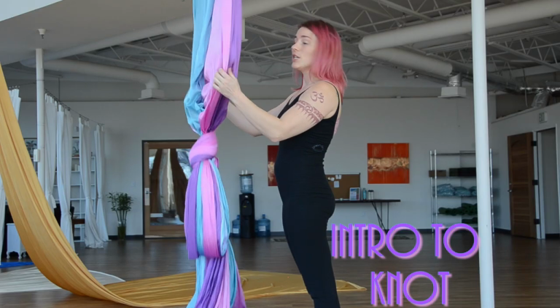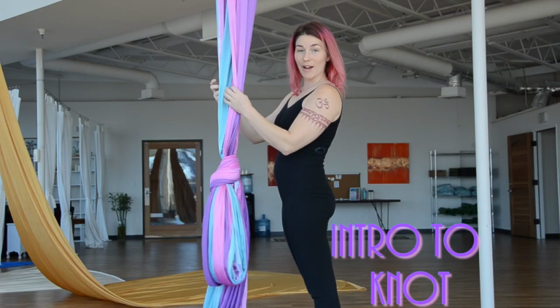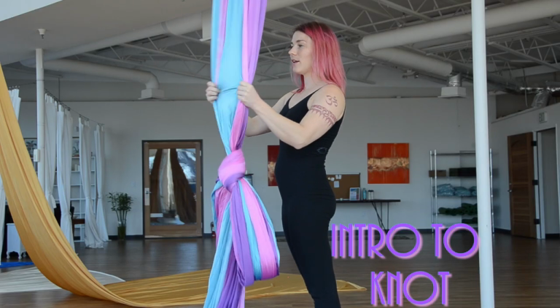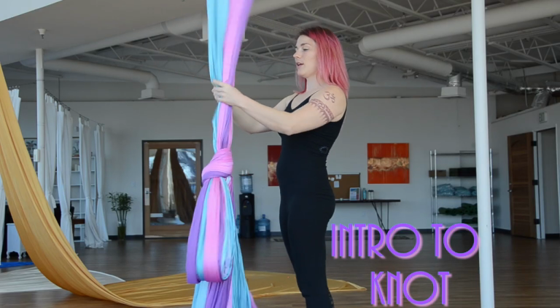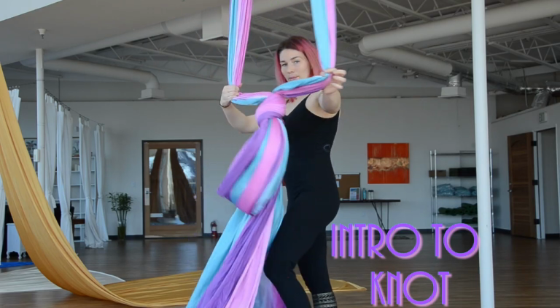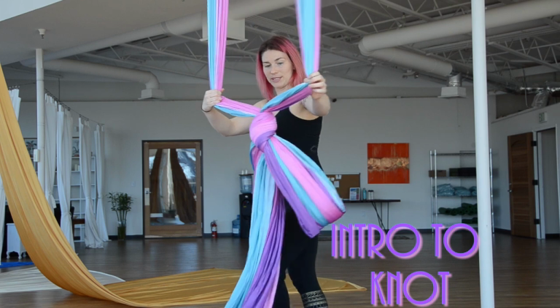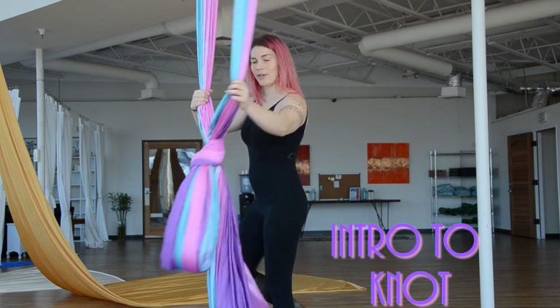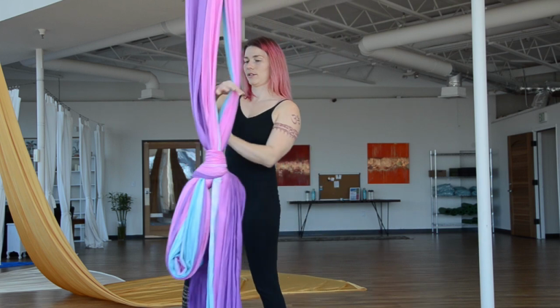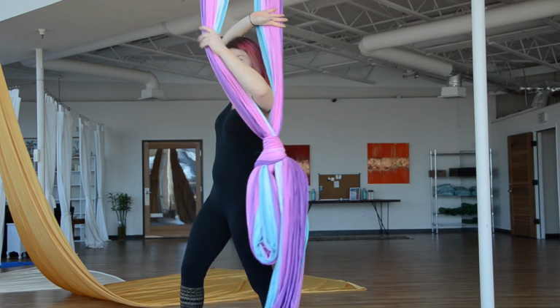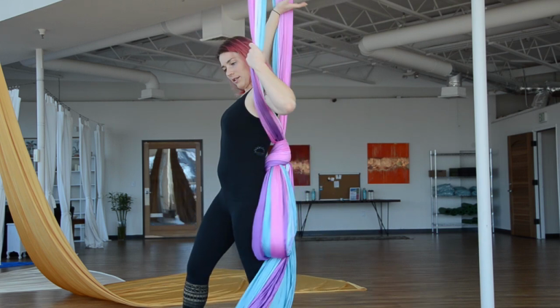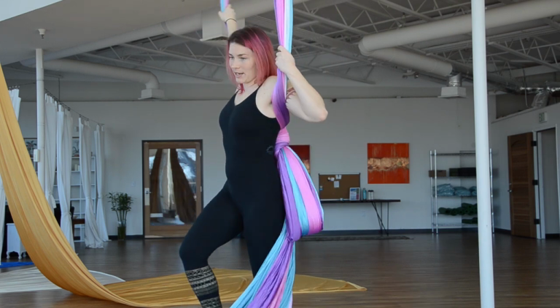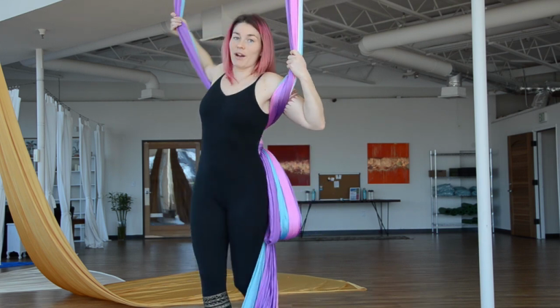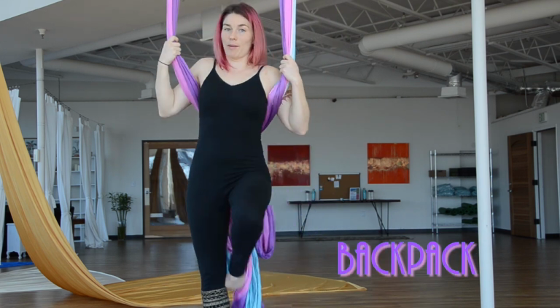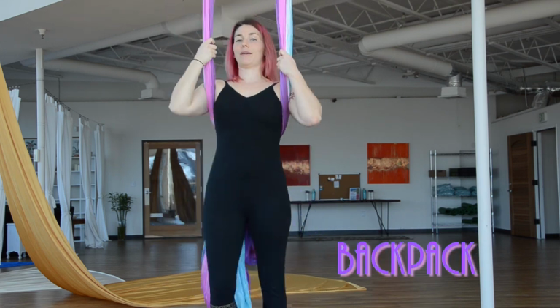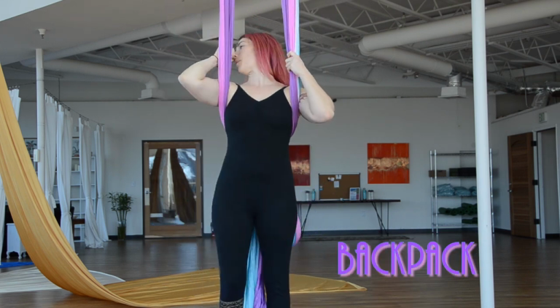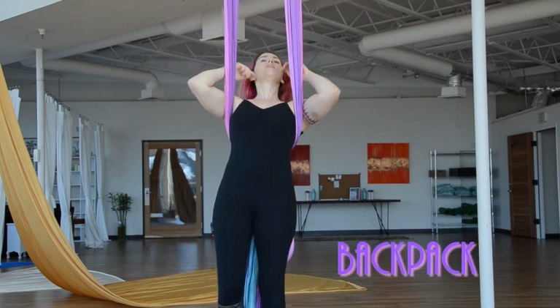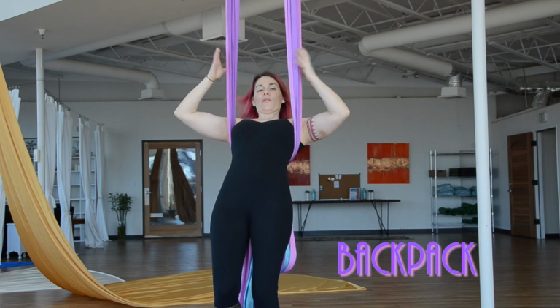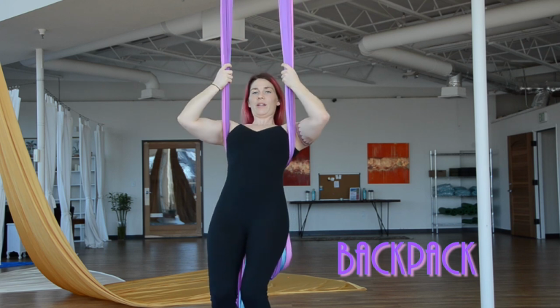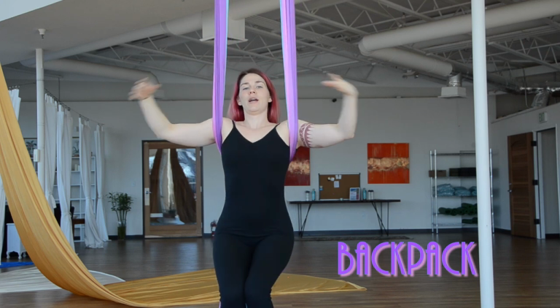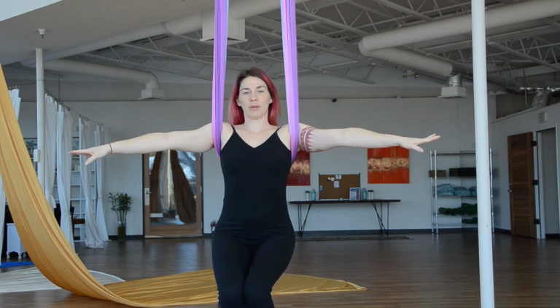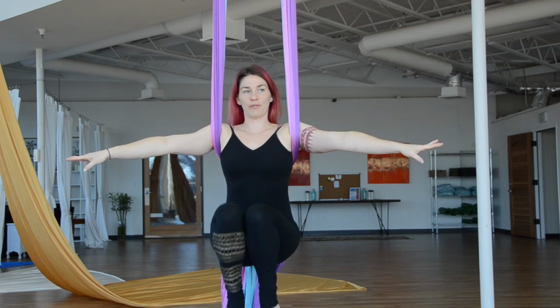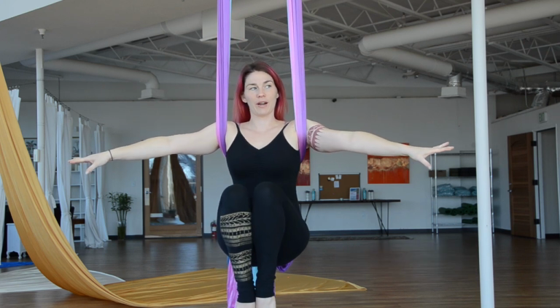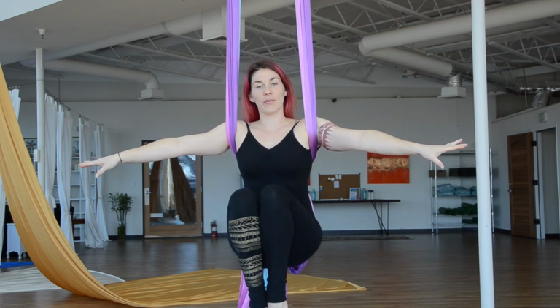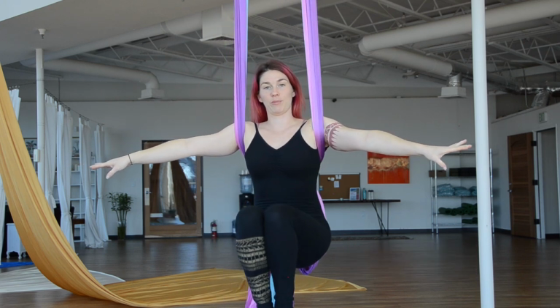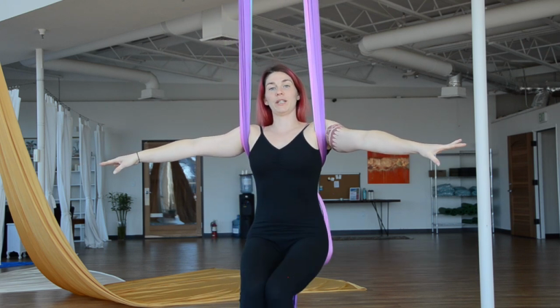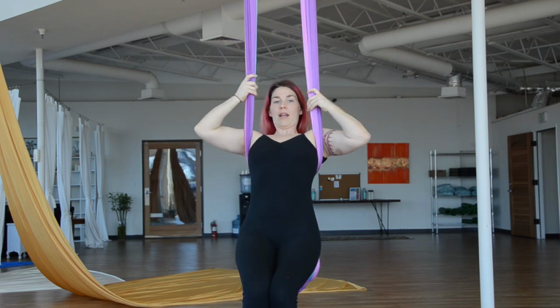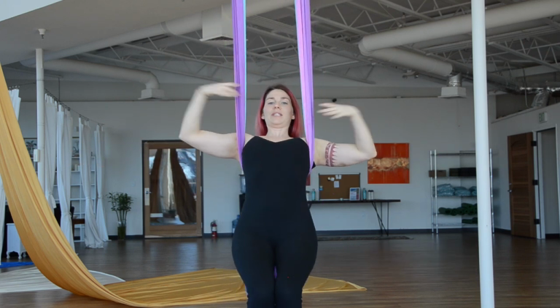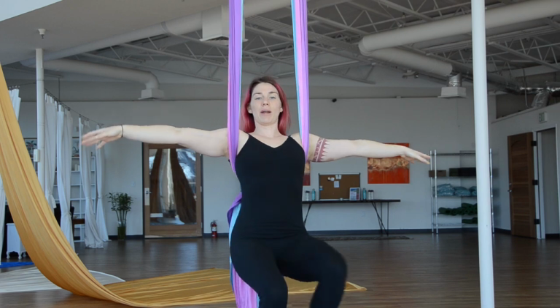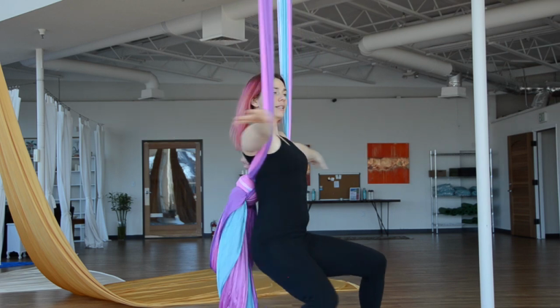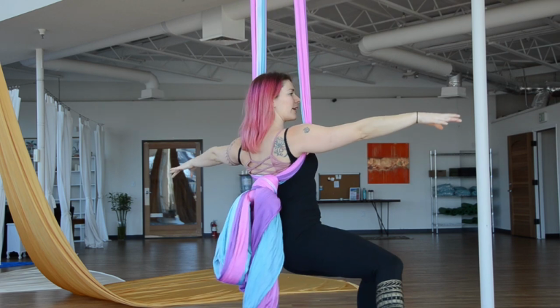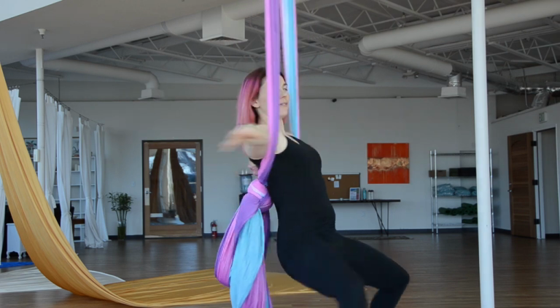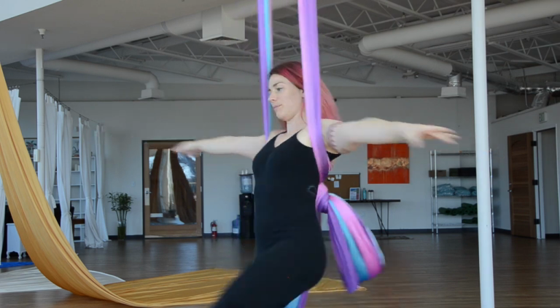Once I have my knot, I'm going to find the center of it and flip it on like a backpack. From here, I just want to feel how the silk supports me — I'm resting in my armpits. I'm going to give myself a little spin.